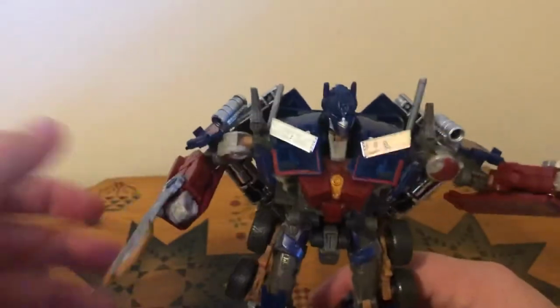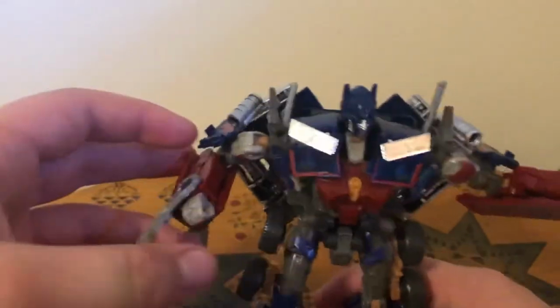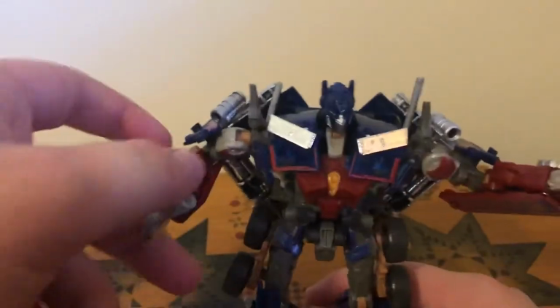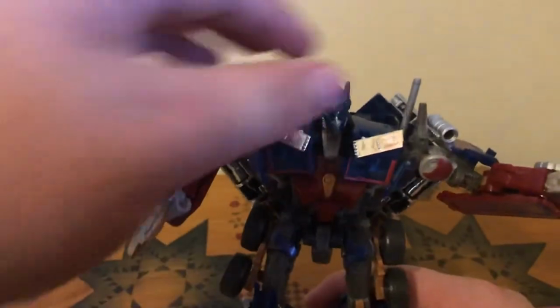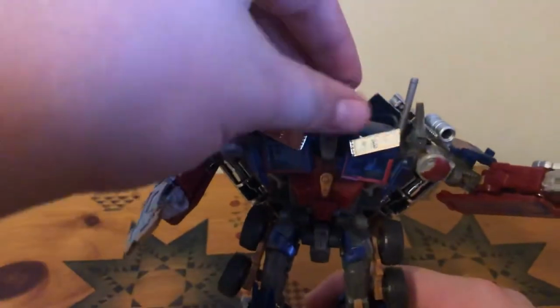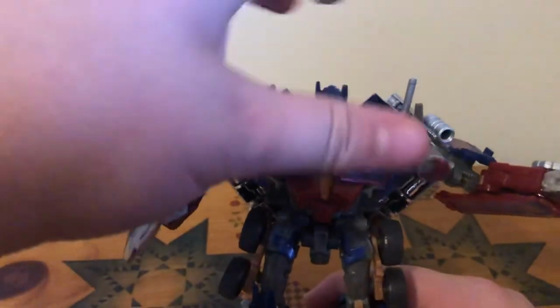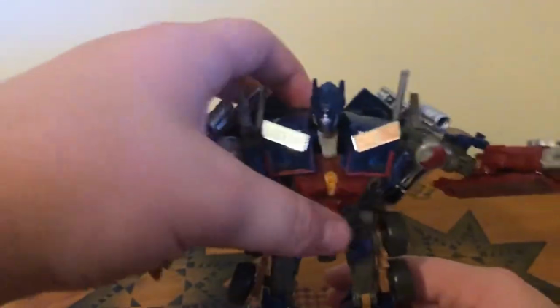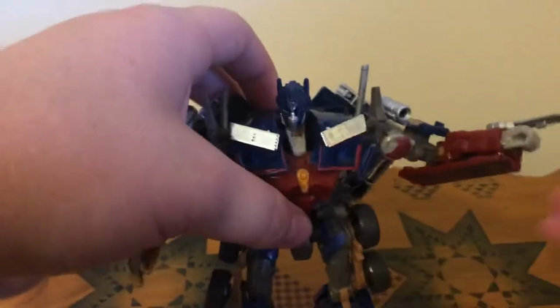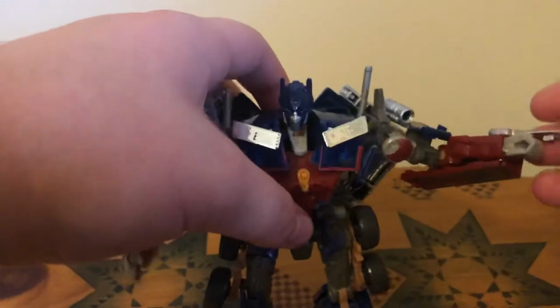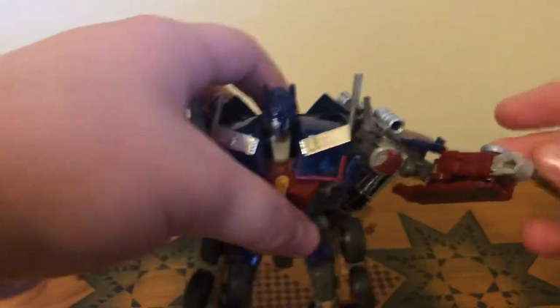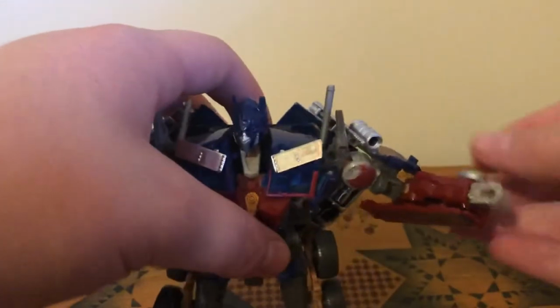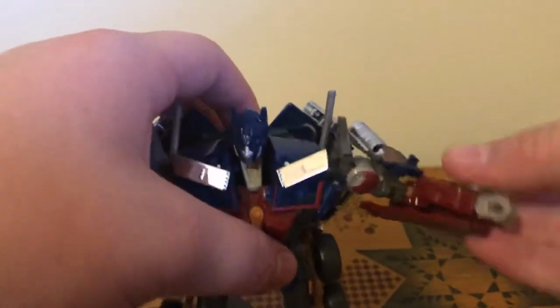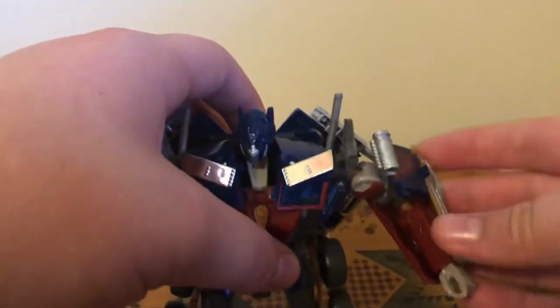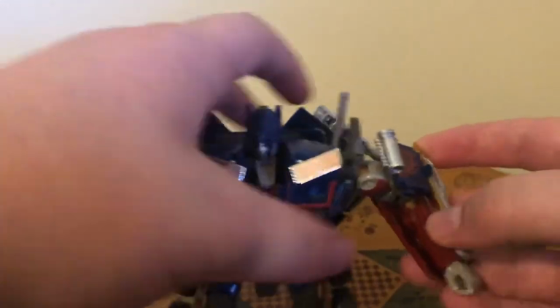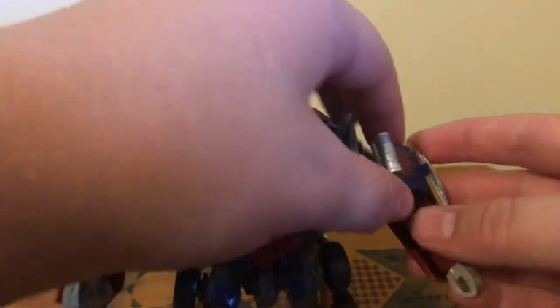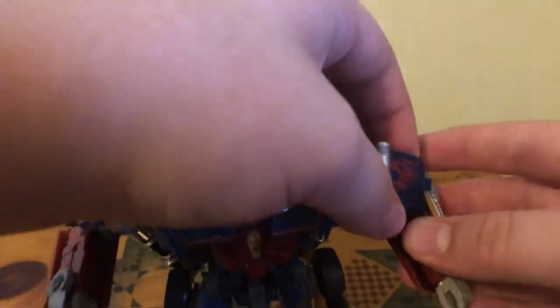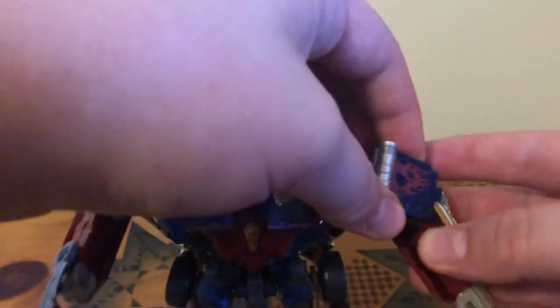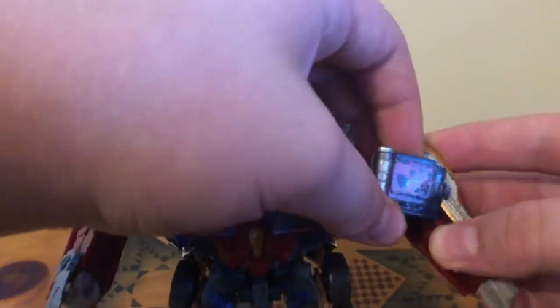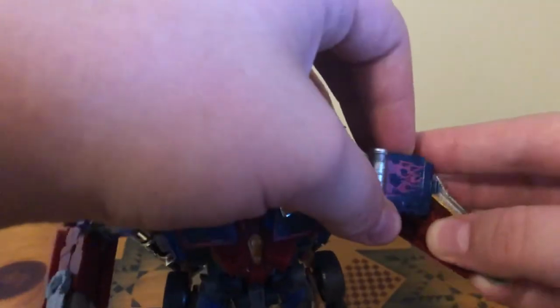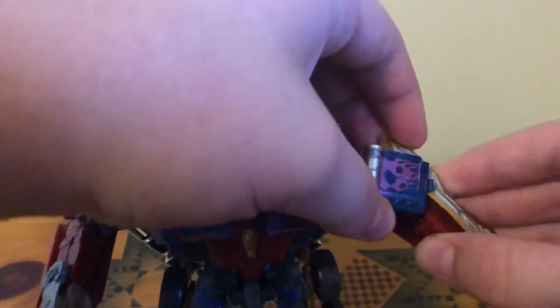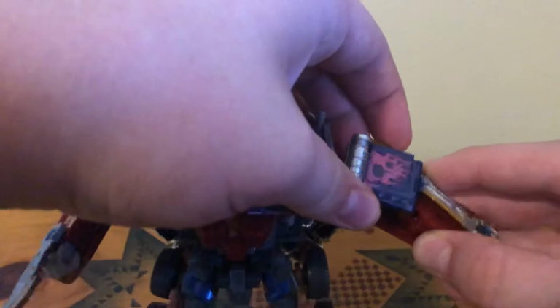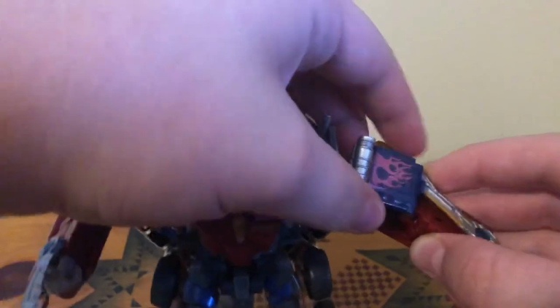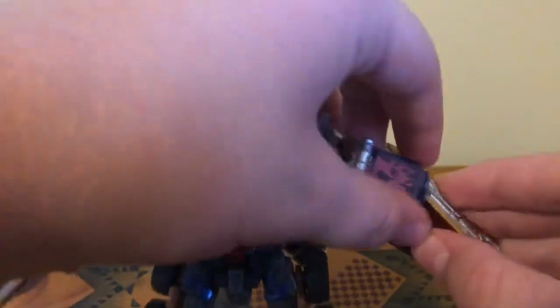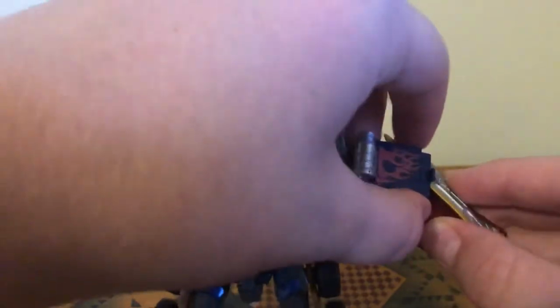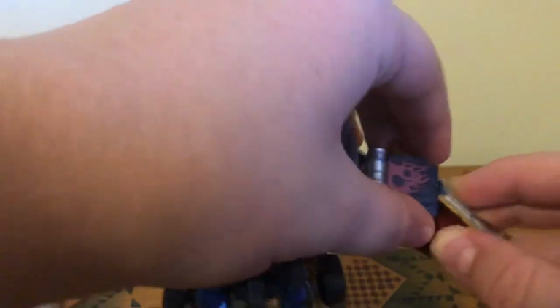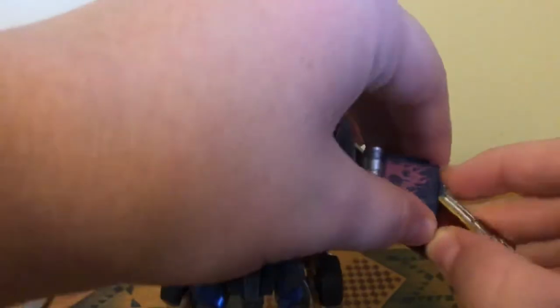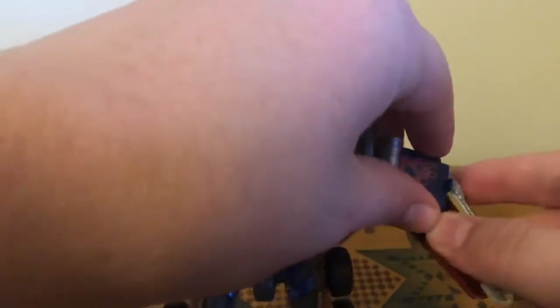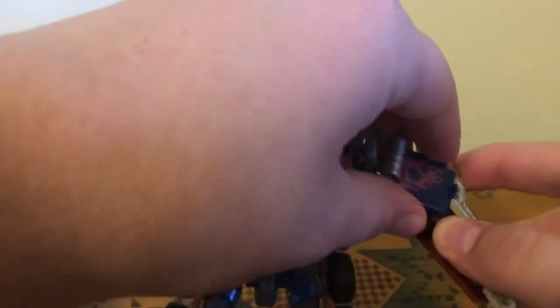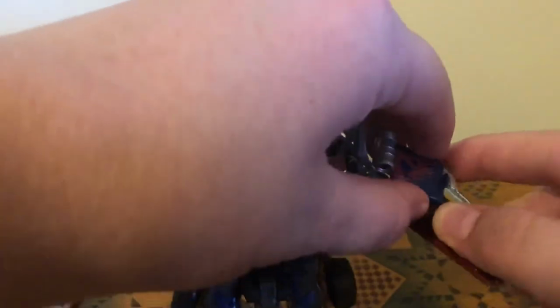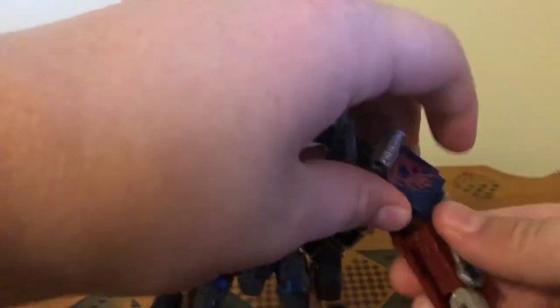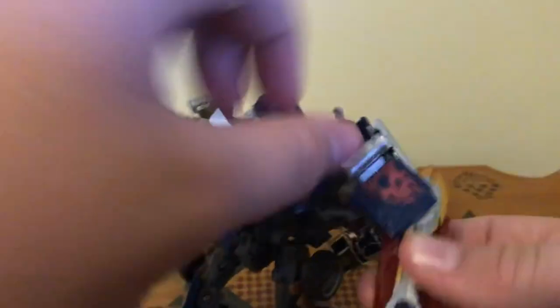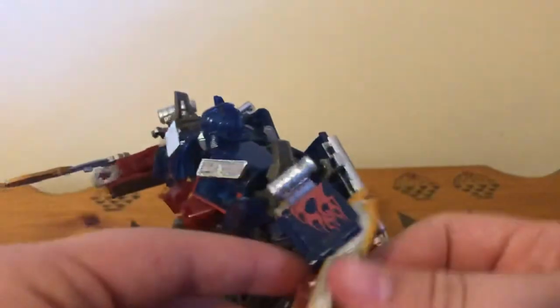And now he's got his battle blades. An extra feature you can do is fold the battle blades in and collapse them into his arms — they tab into the forearms as well, if you can line it up right.